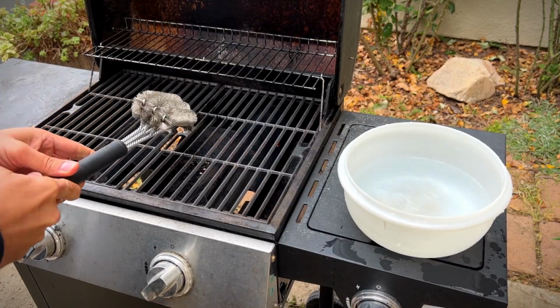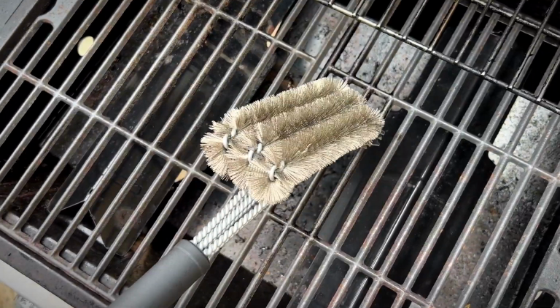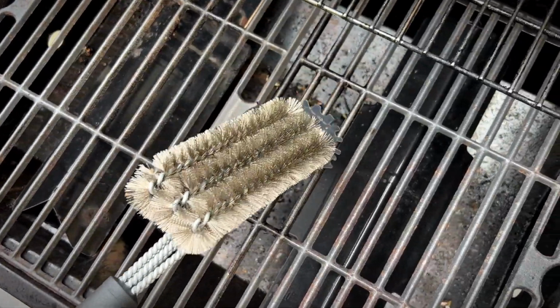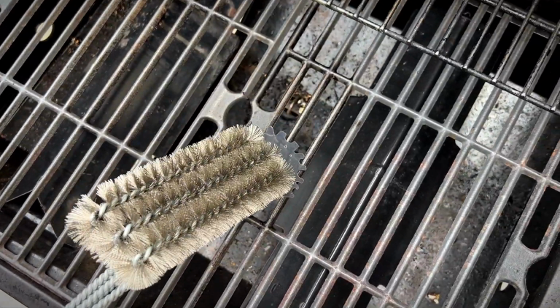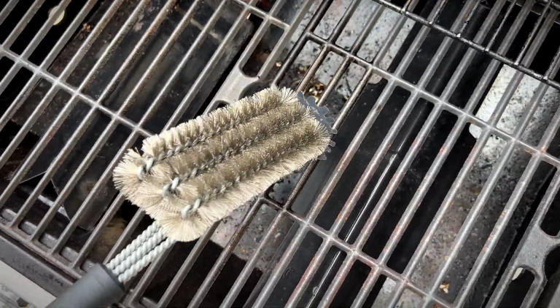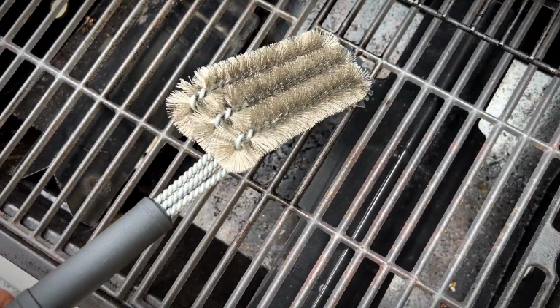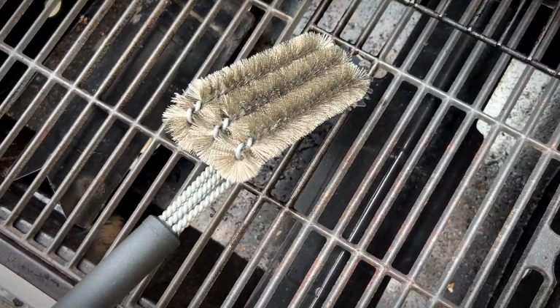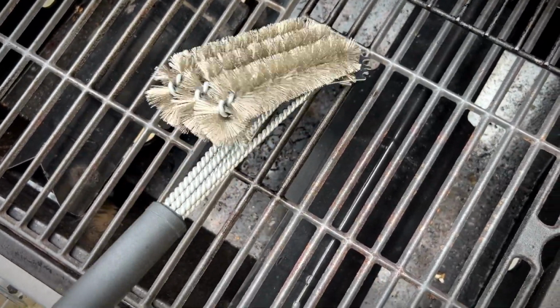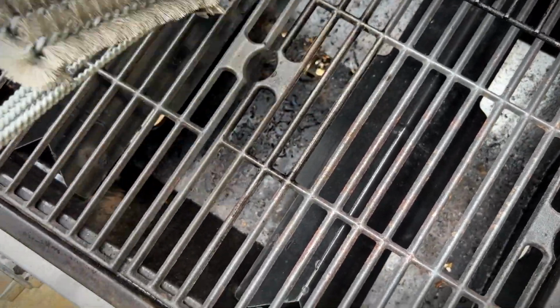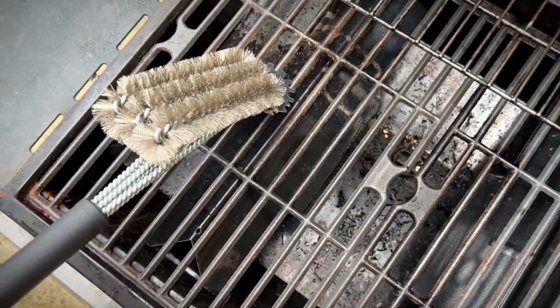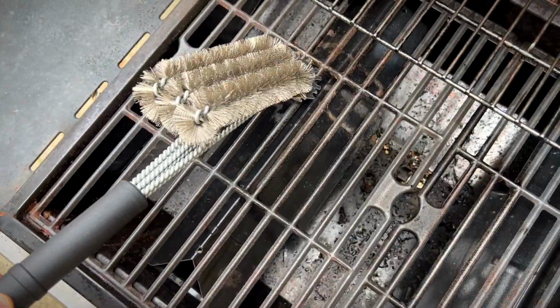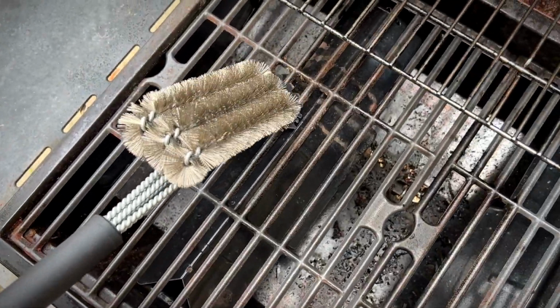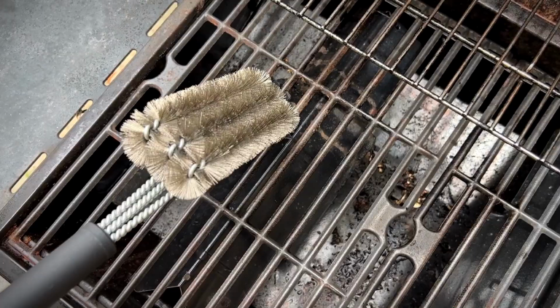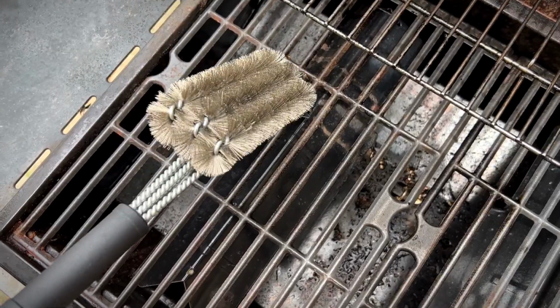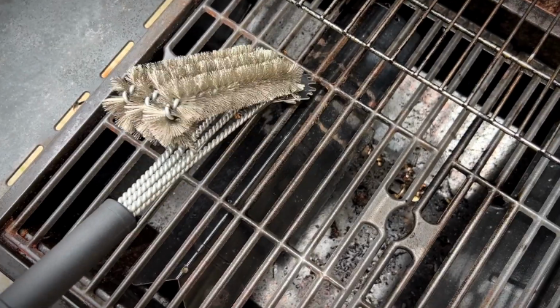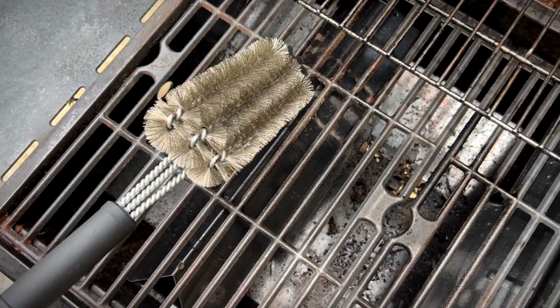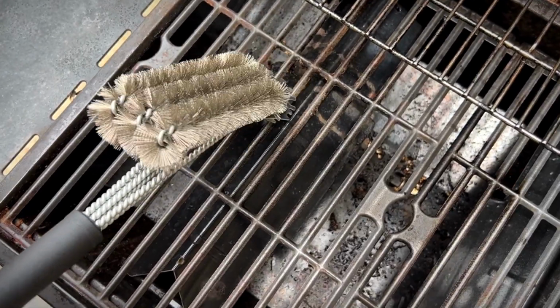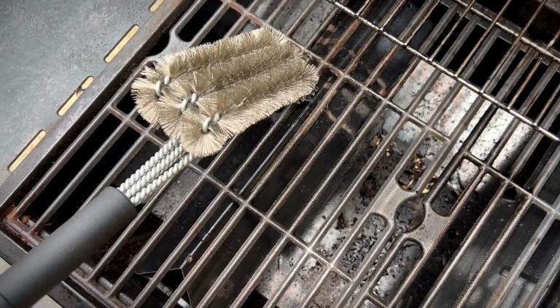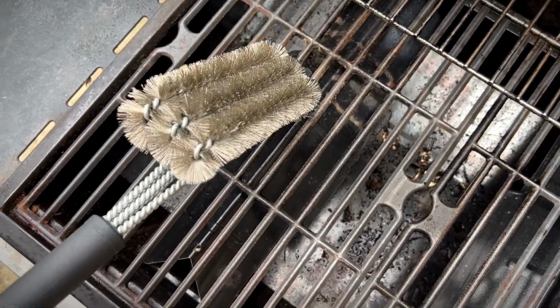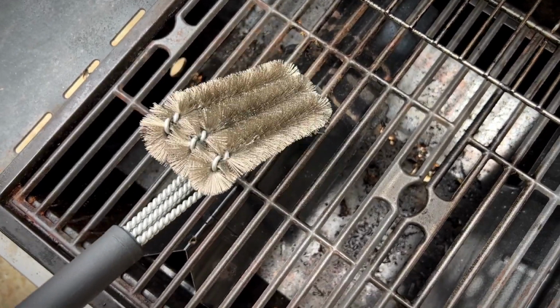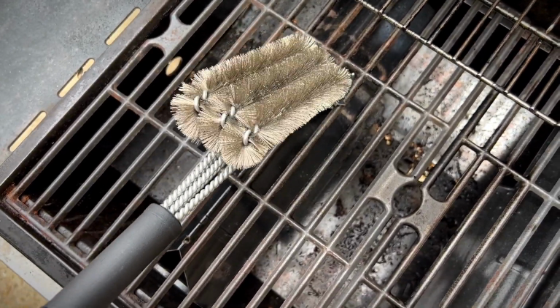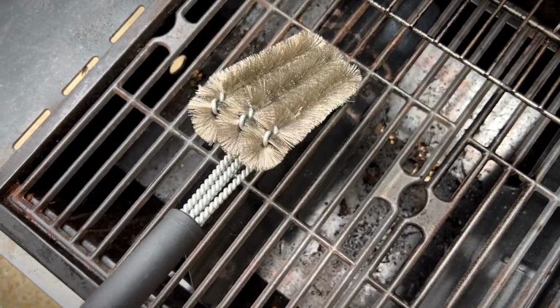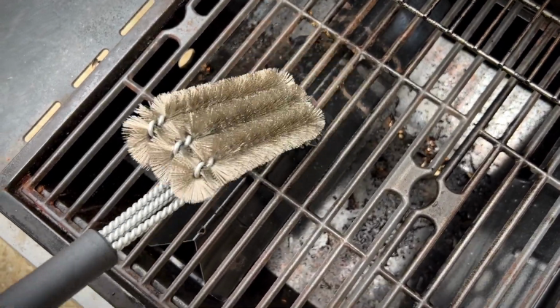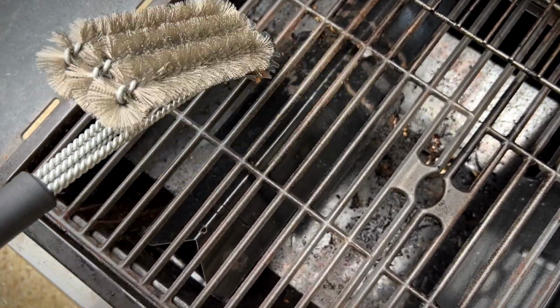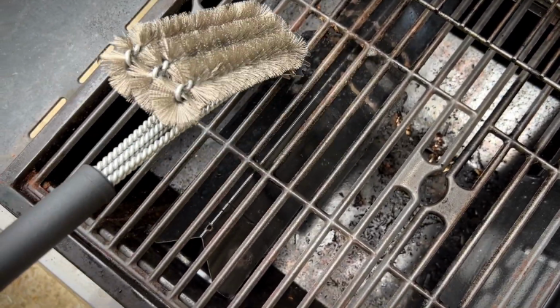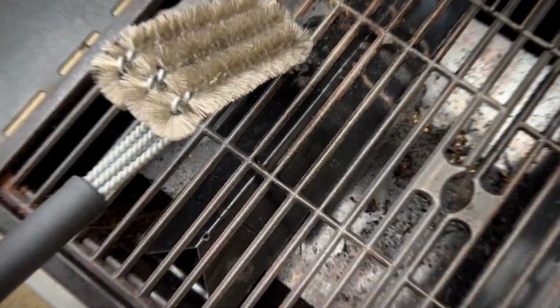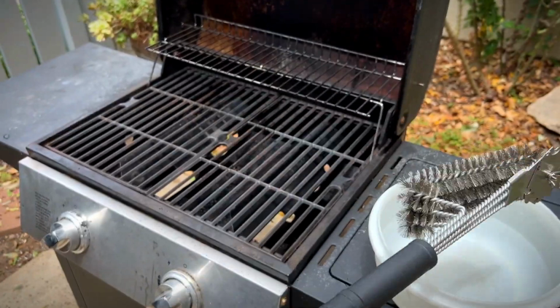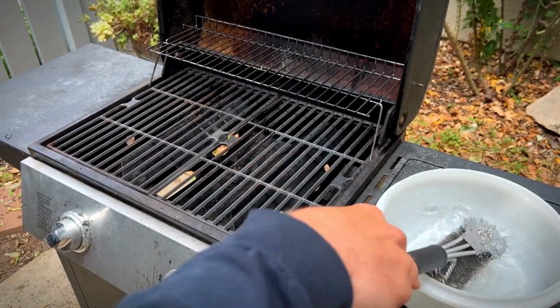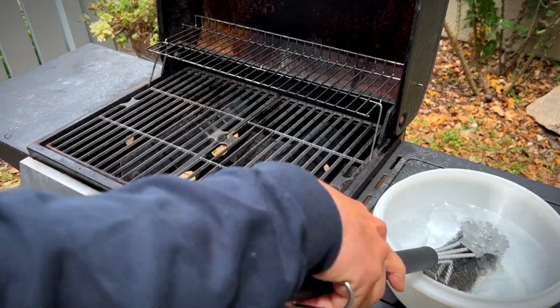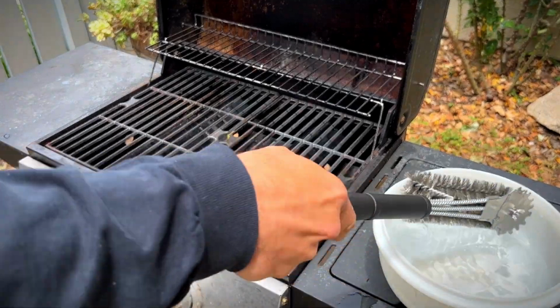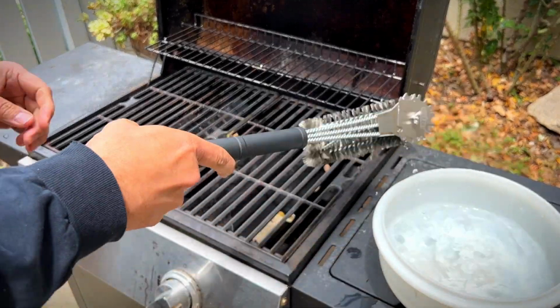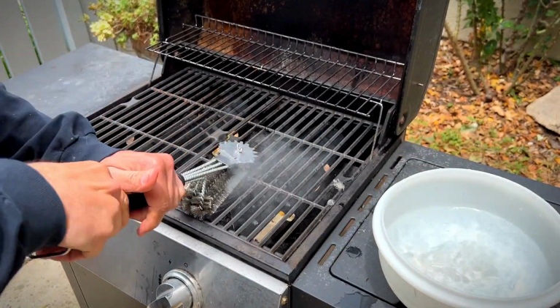This will get right in there, just like I want it to. You can see a couple of areas in here that have some gook. Now let's get it wet and see what it does.